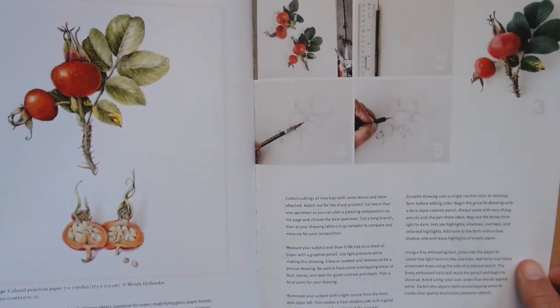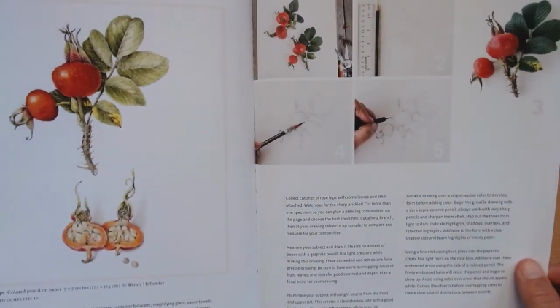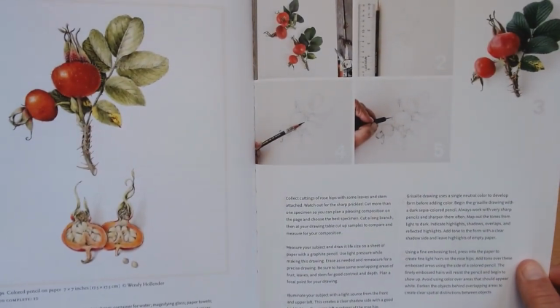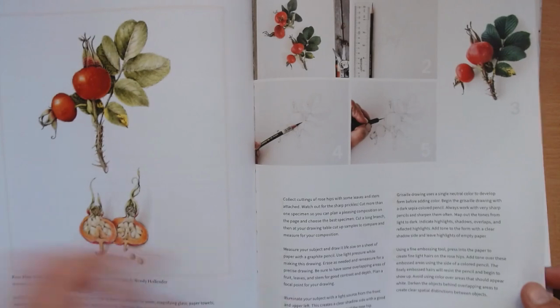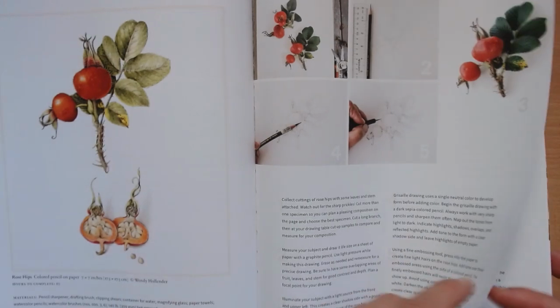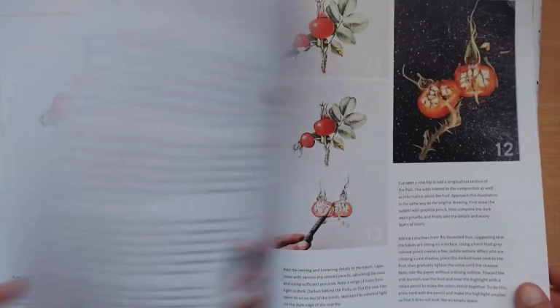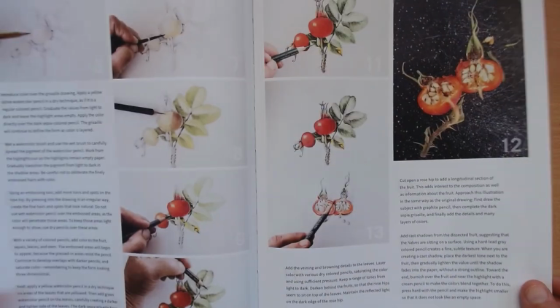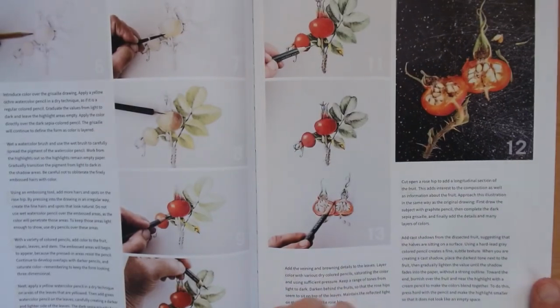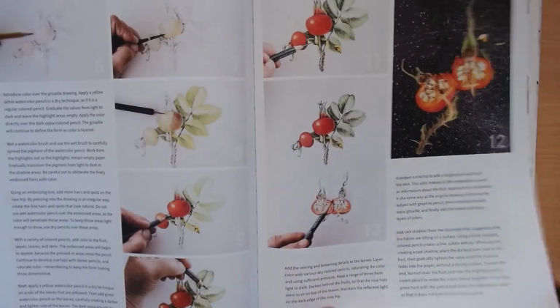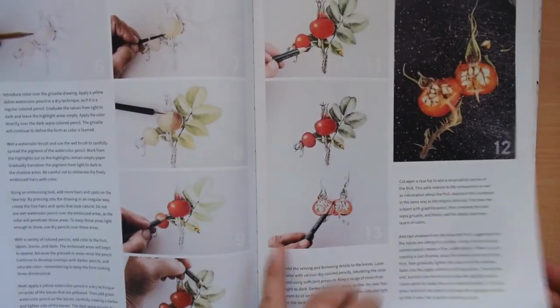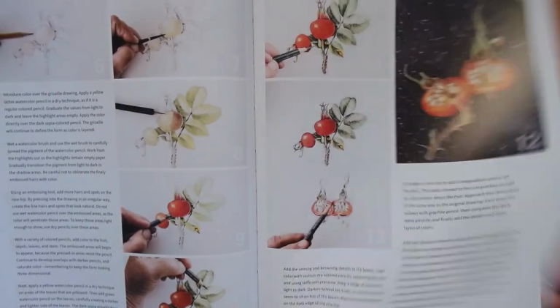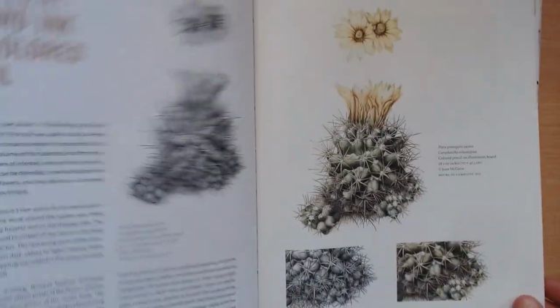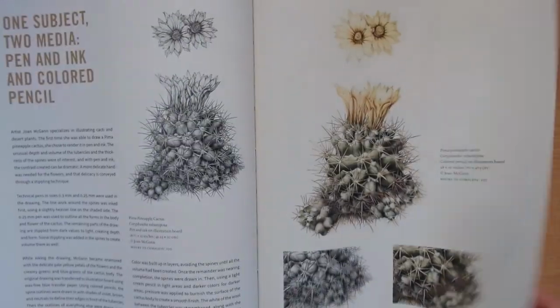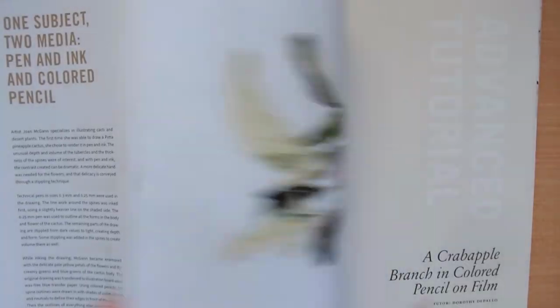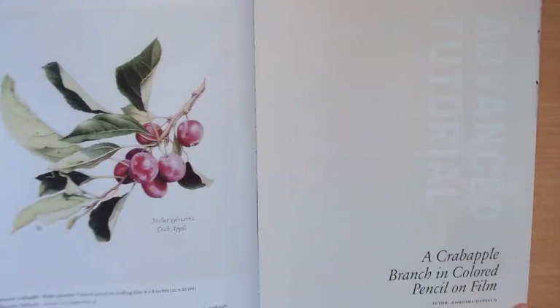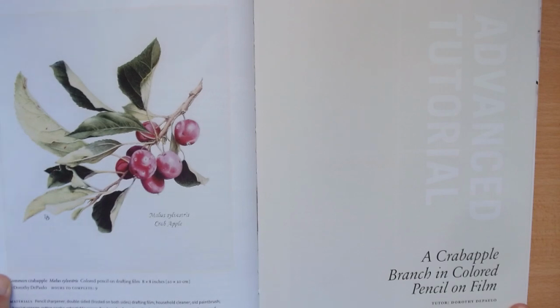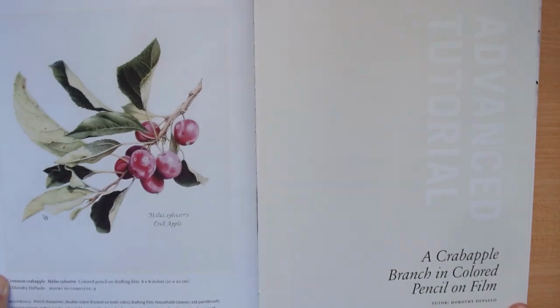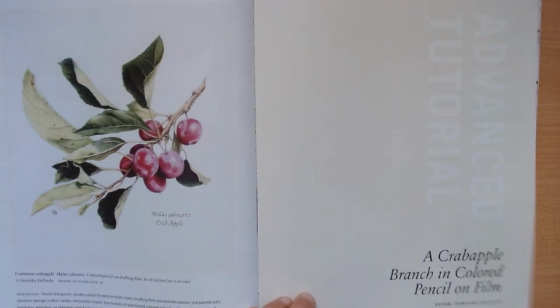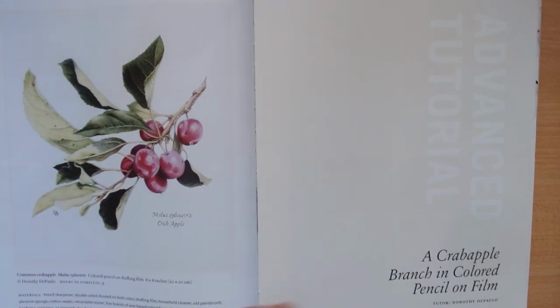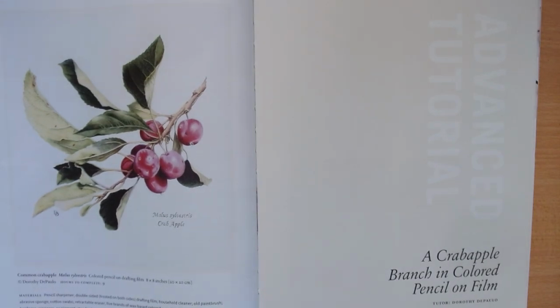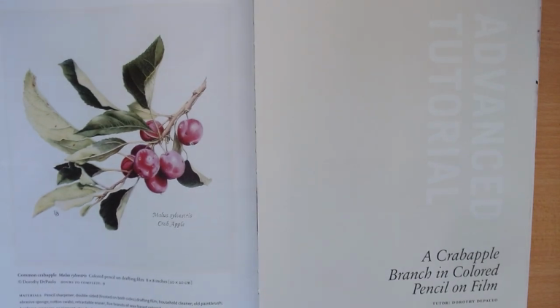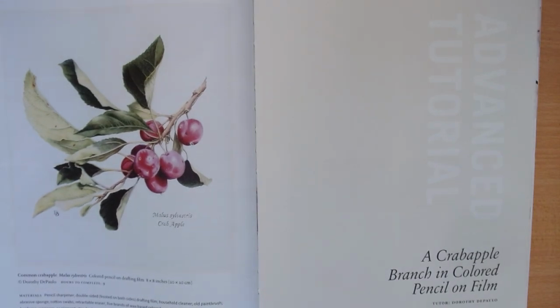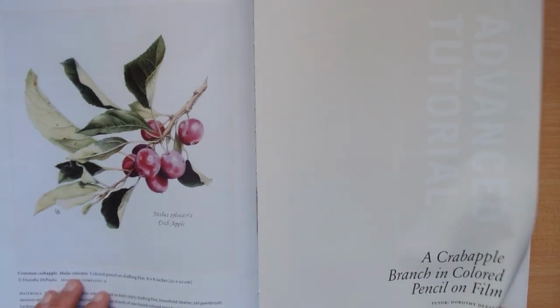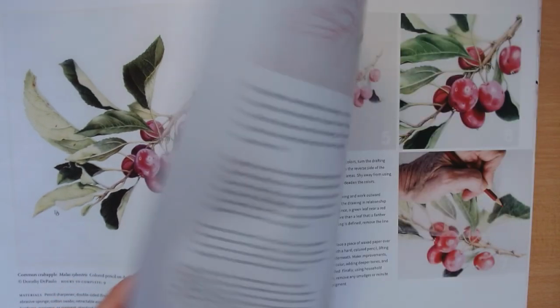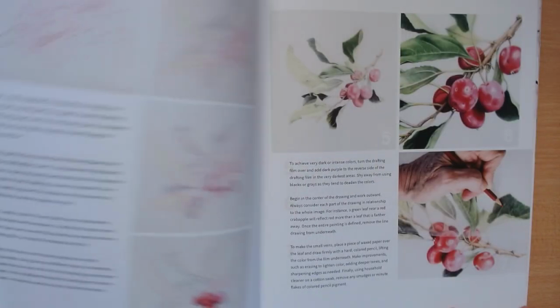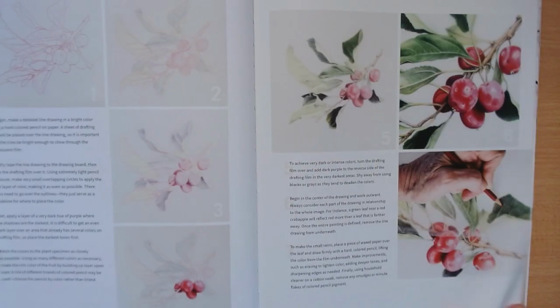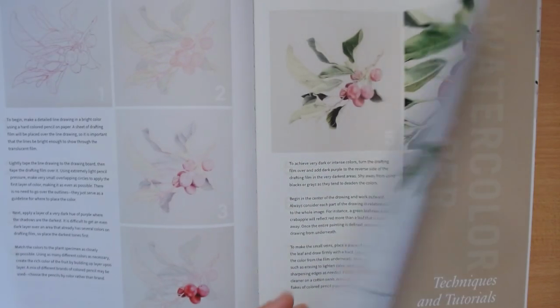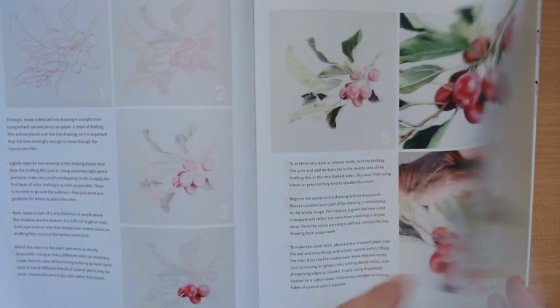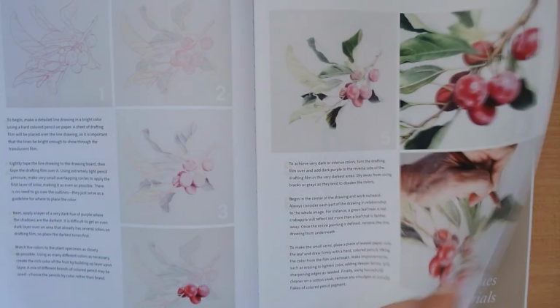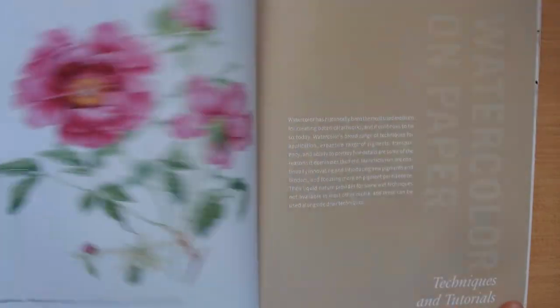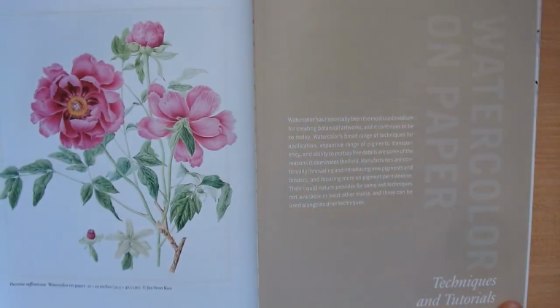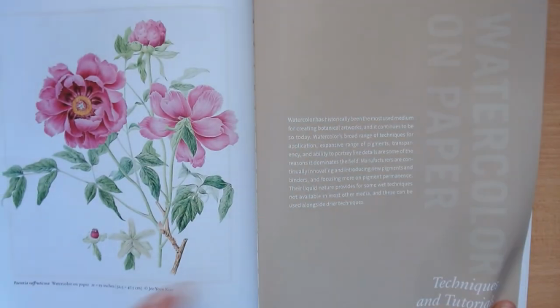The illustrations are just beautiful, so even if you don't do the exercises, just looking at the illustrations is a treat. There's even color pencil on film — I haven't tried this yet, but maybe one day.